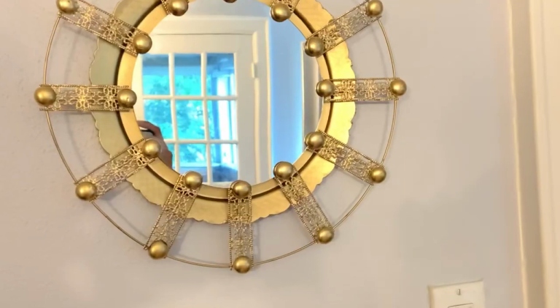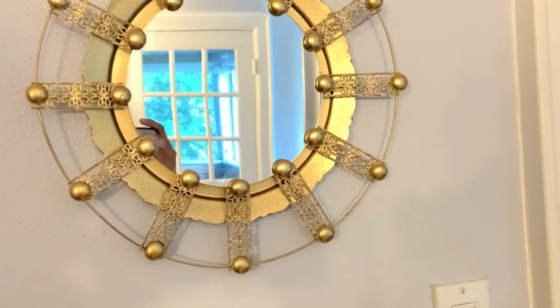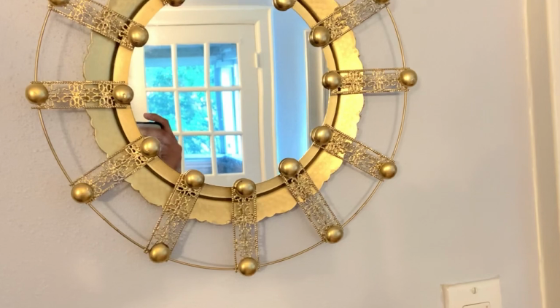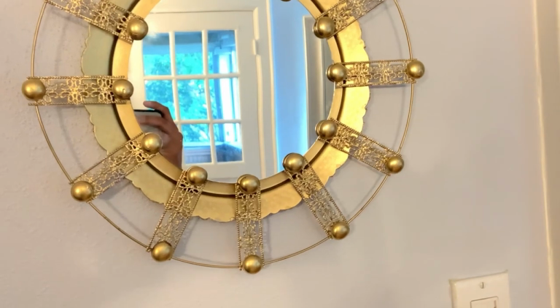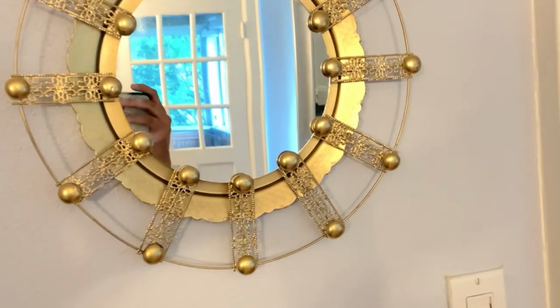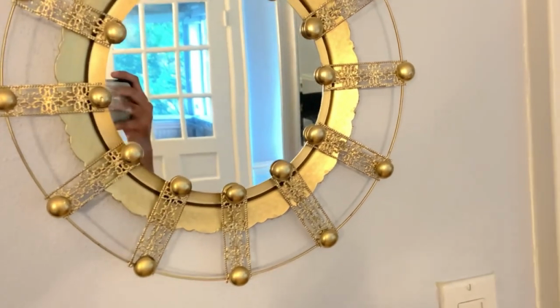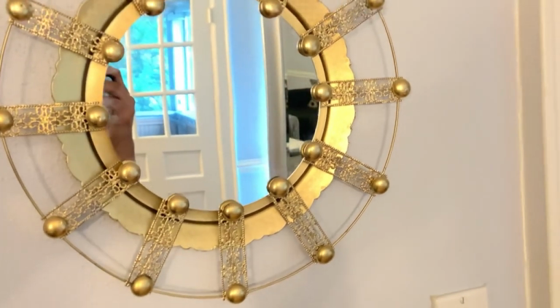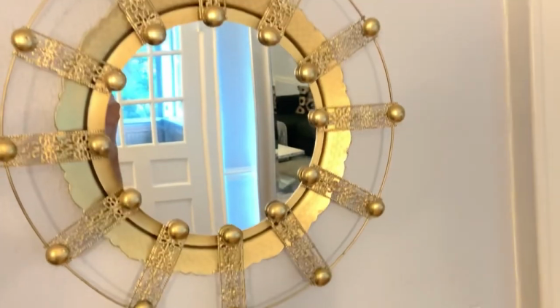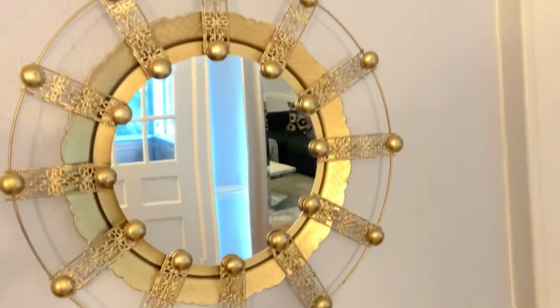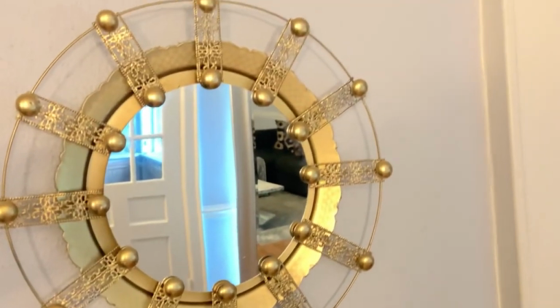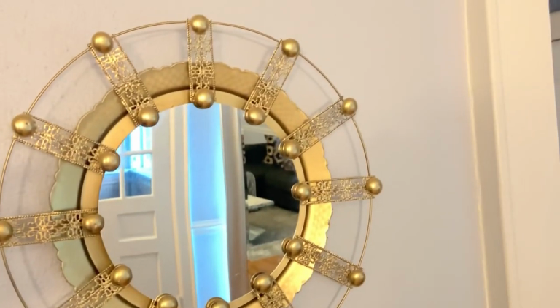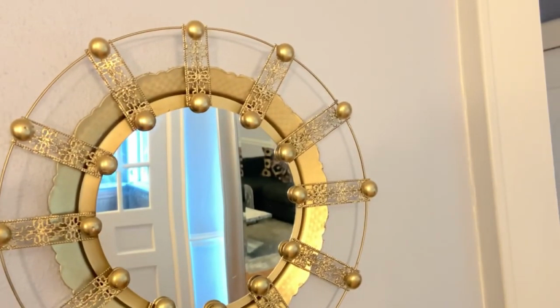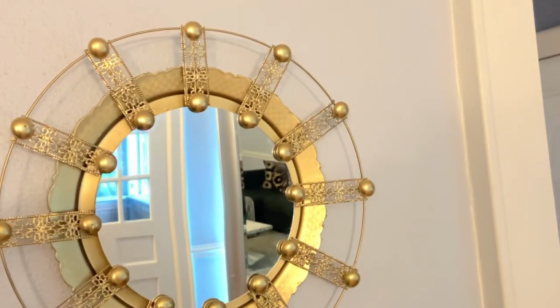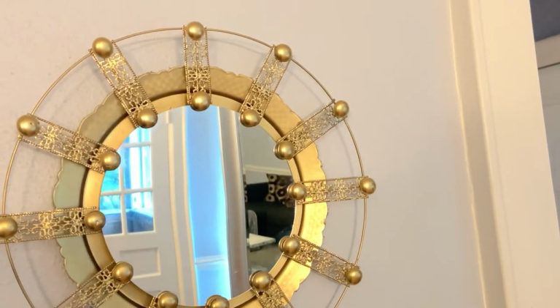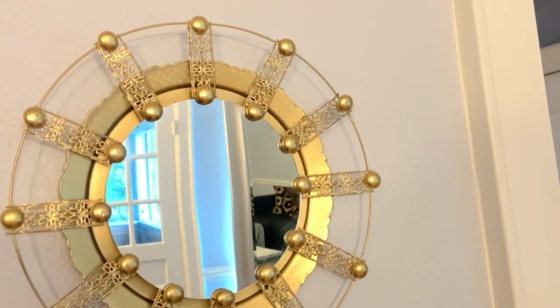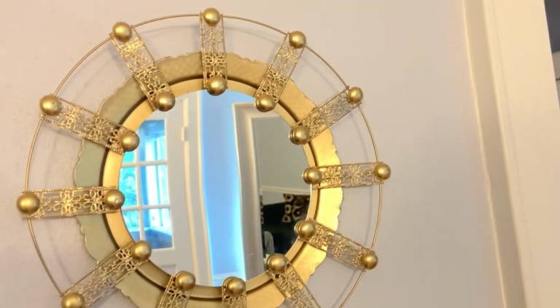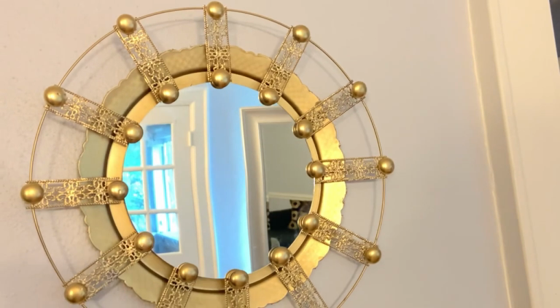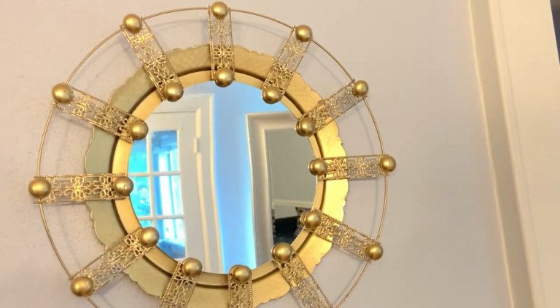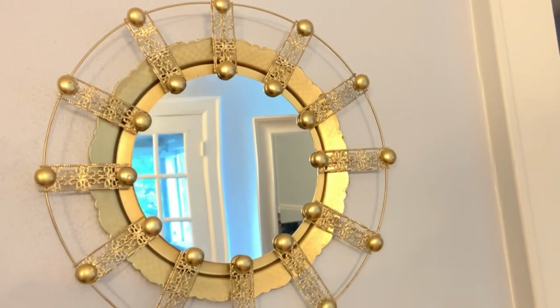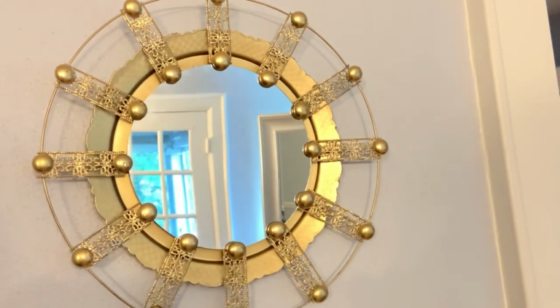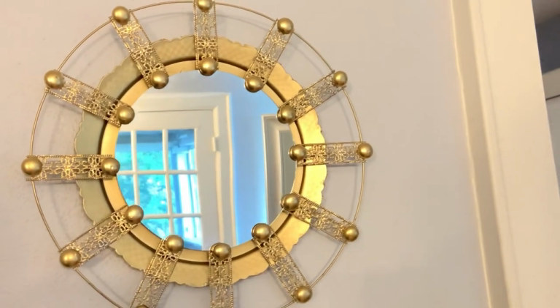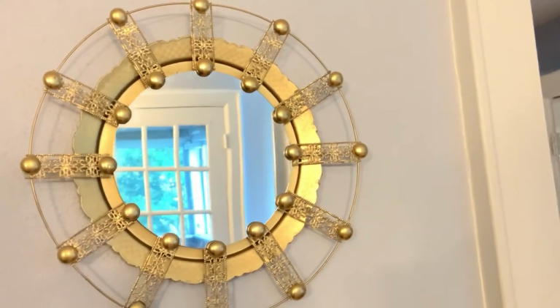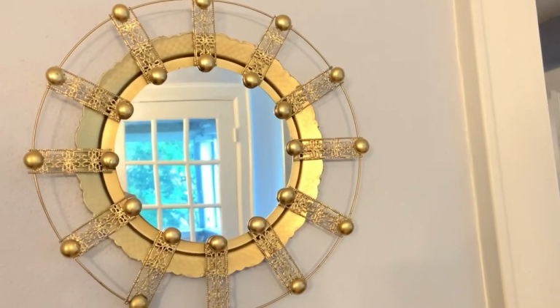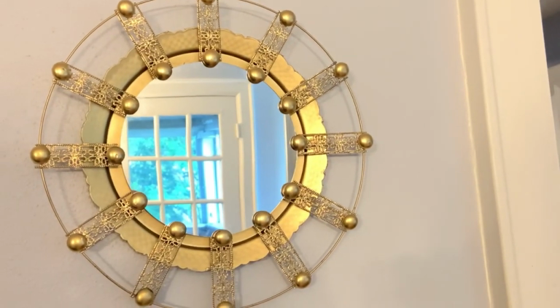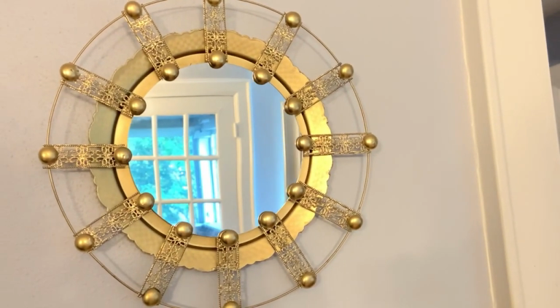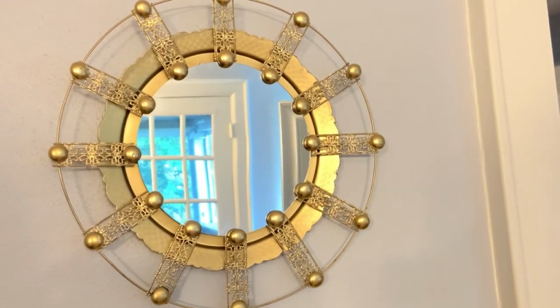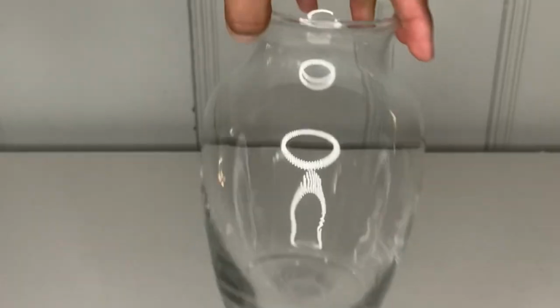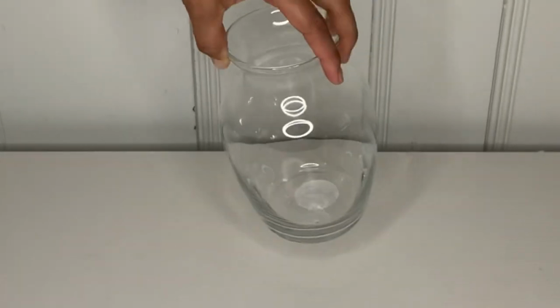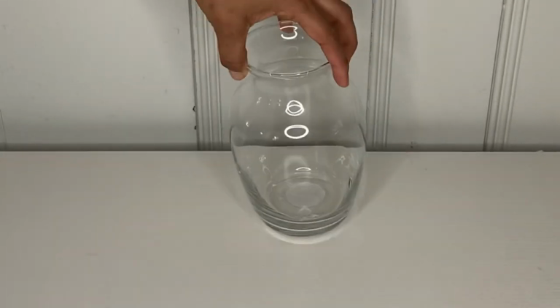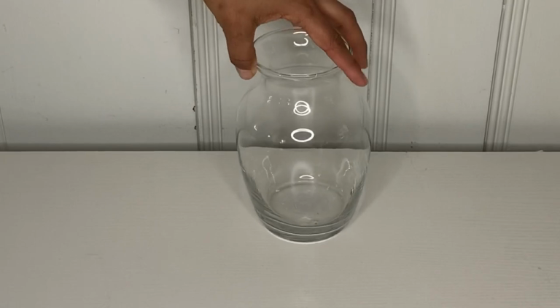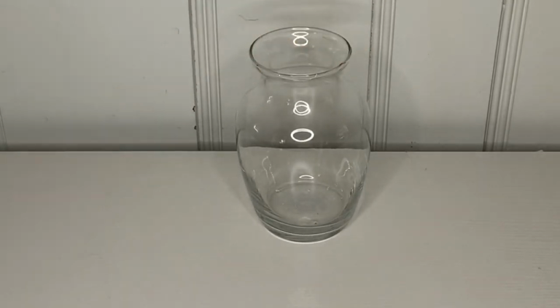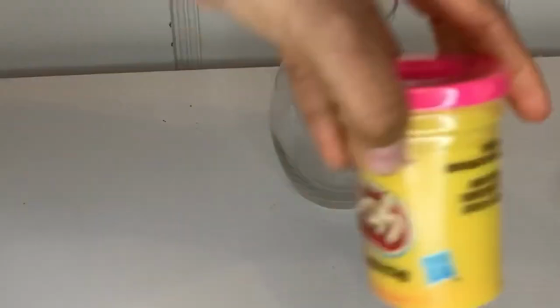I also recommend you guys do two or three of these. You could do them horizontal or place them all in a long line — it's up to you. You can do different colors depending on how it goes with your decor. For the next DIY, I grabbed one of these glass bases.